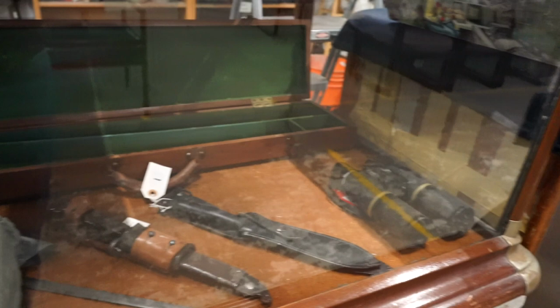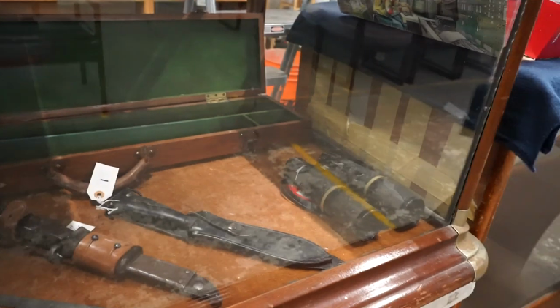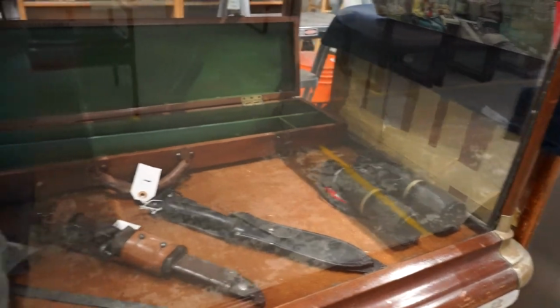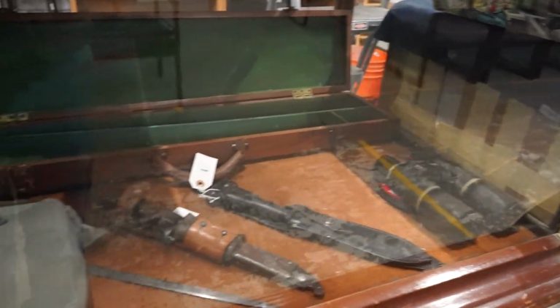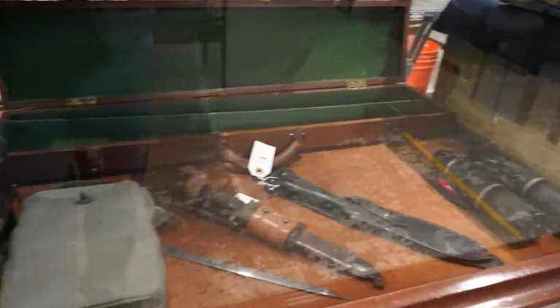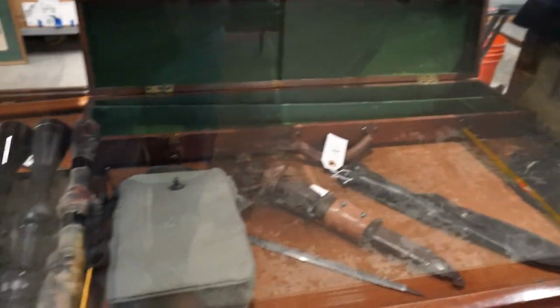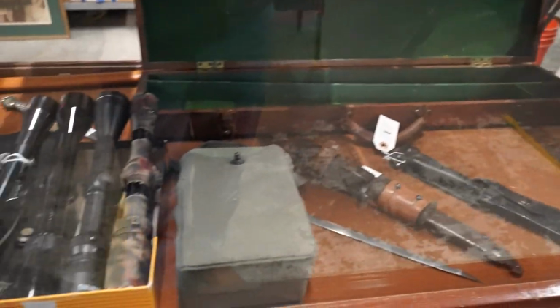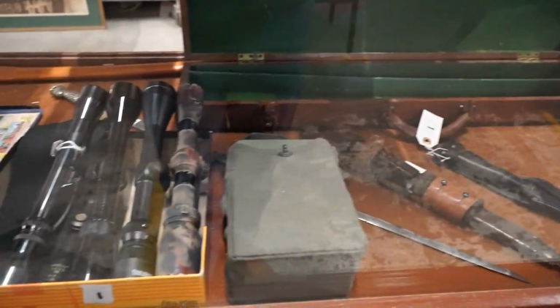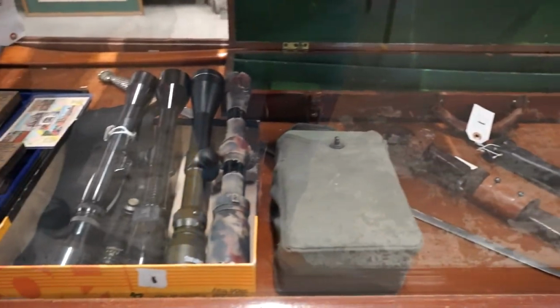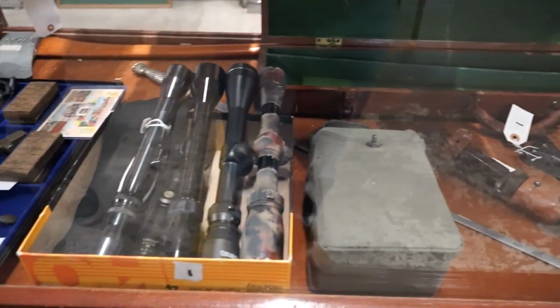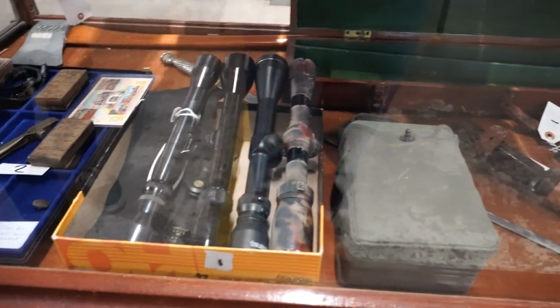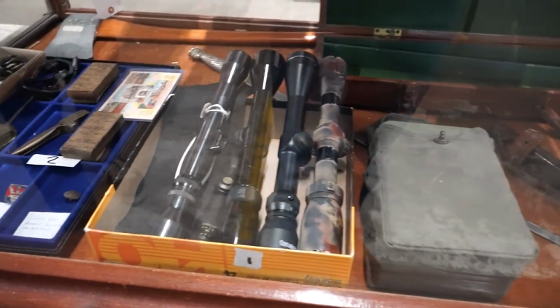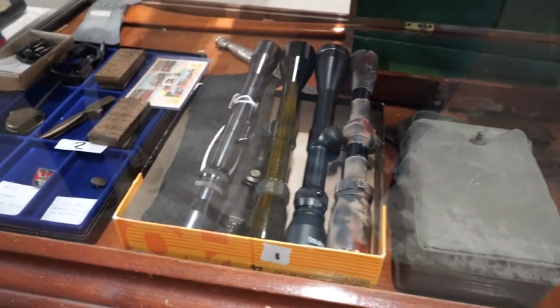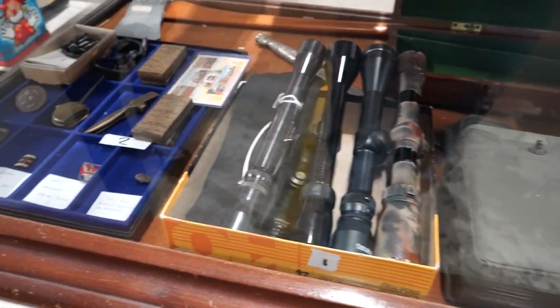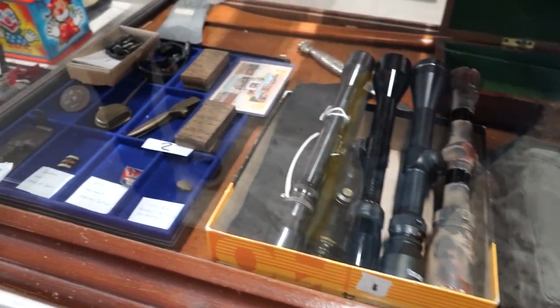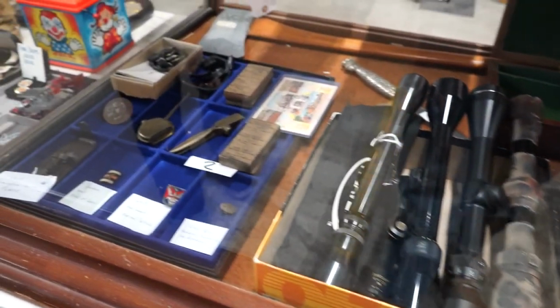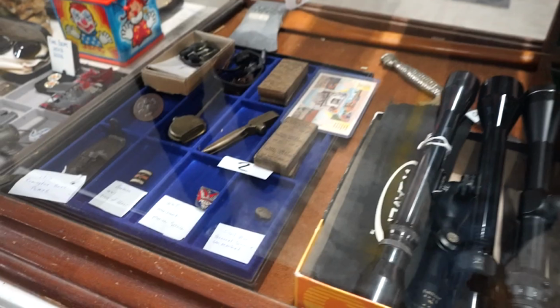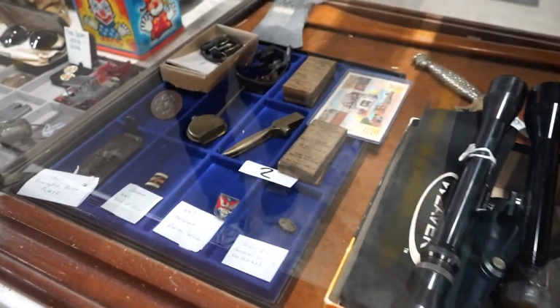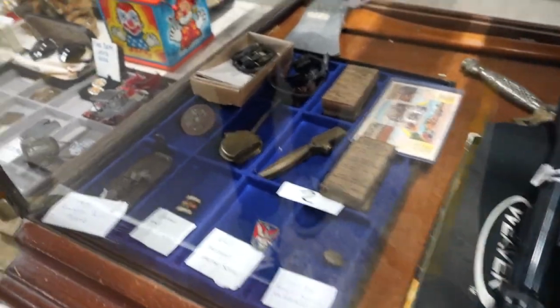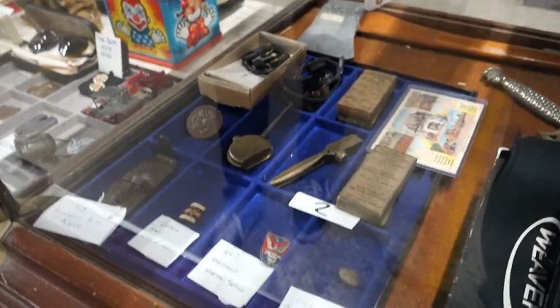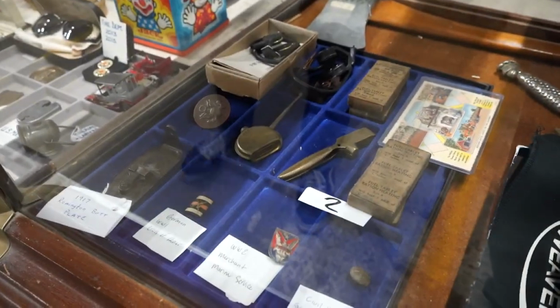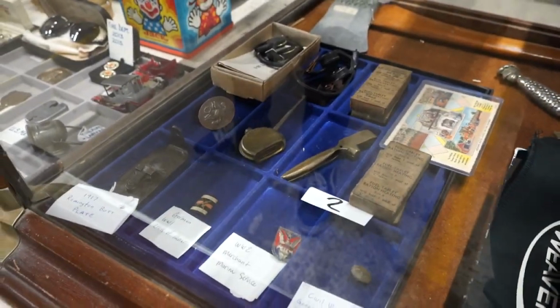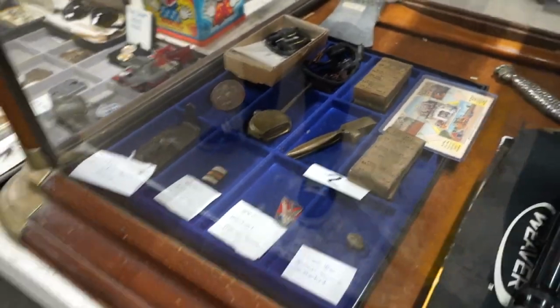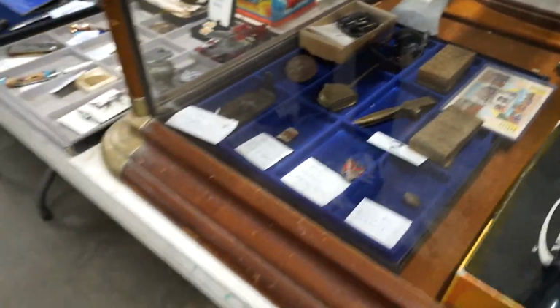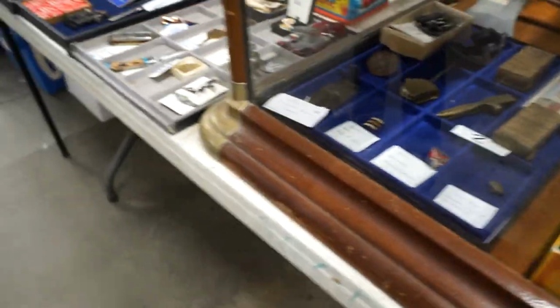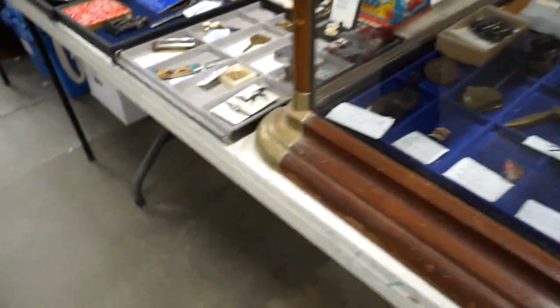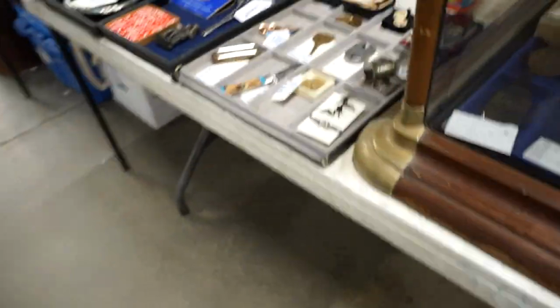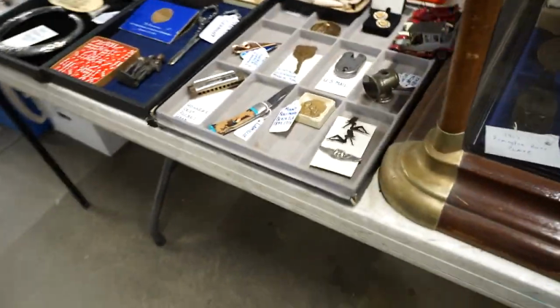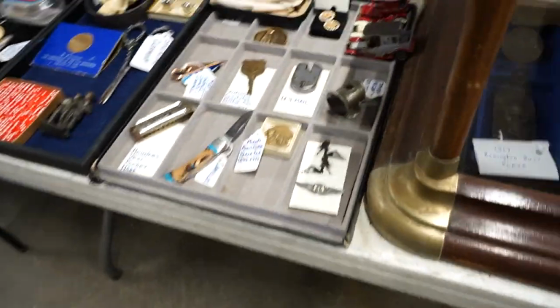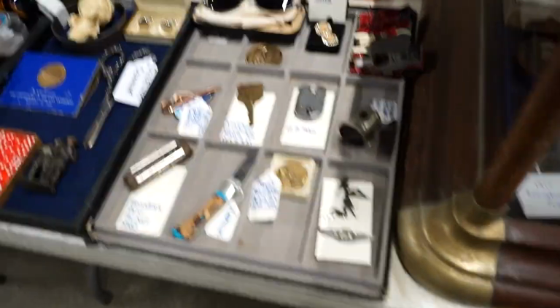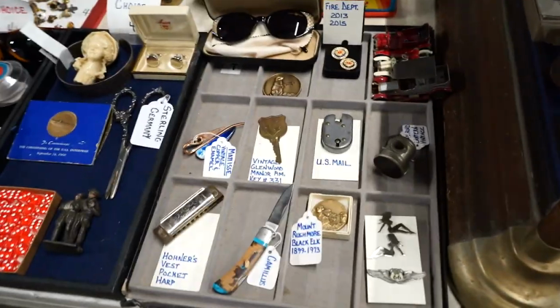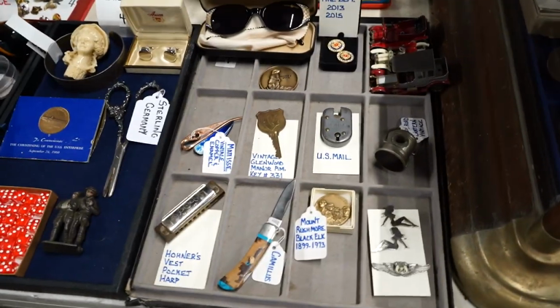More knives, a shotgun box, some scopes, and some more military smalls — more military stuff than I realized.